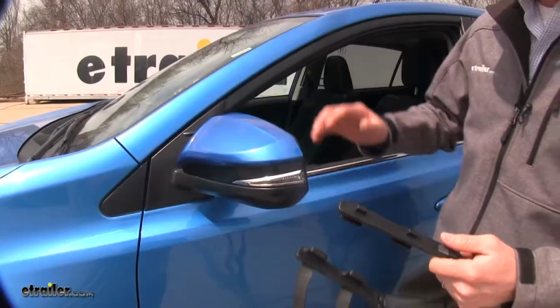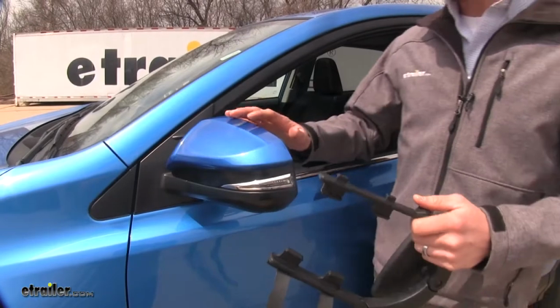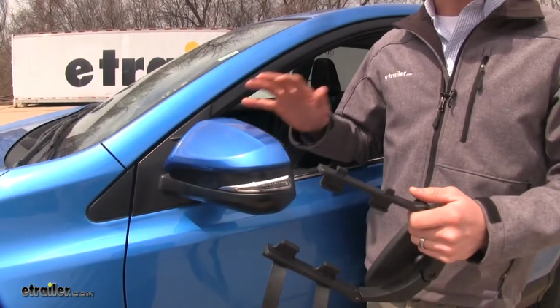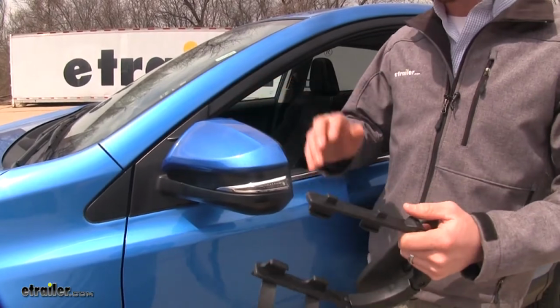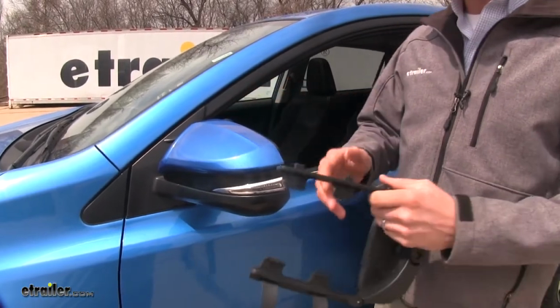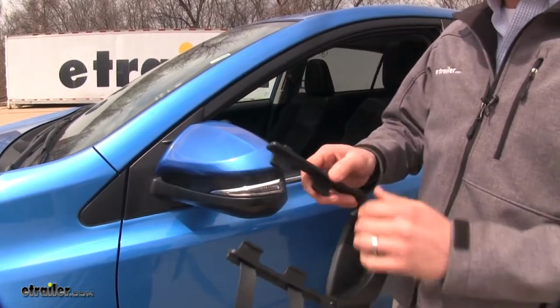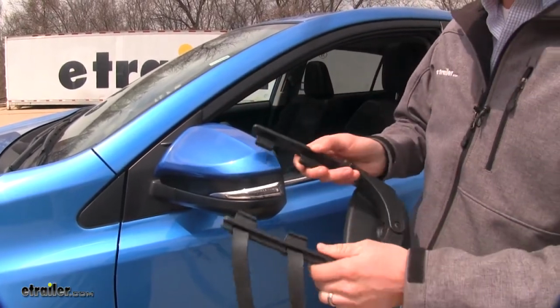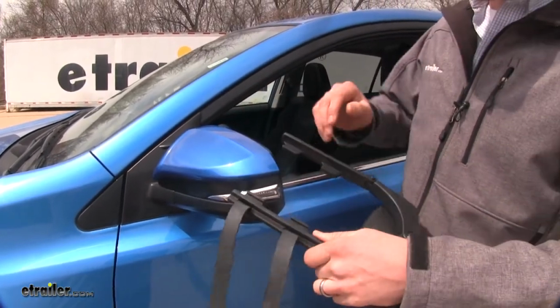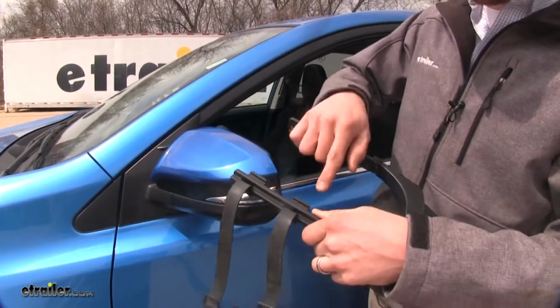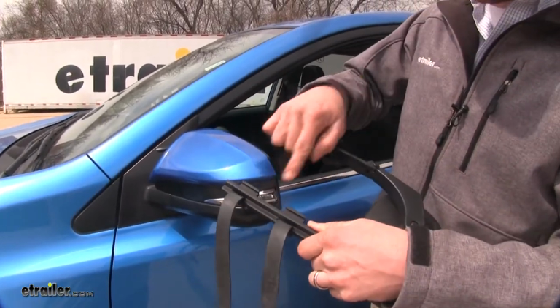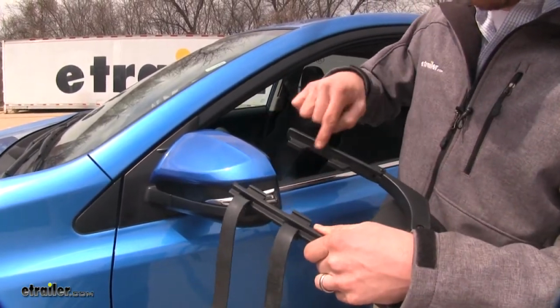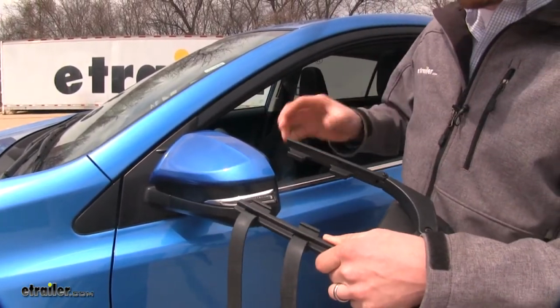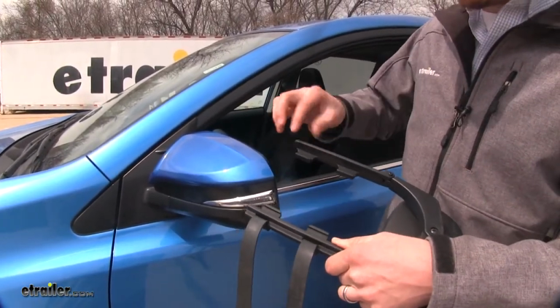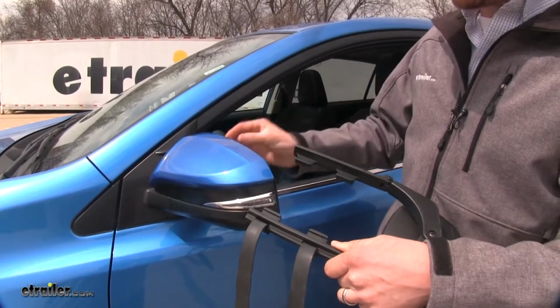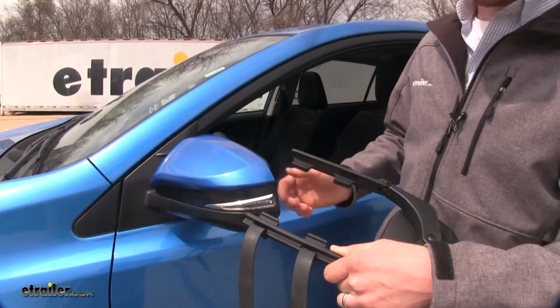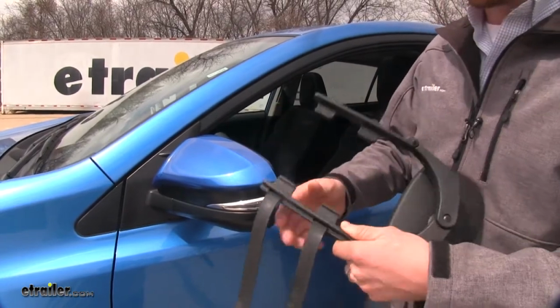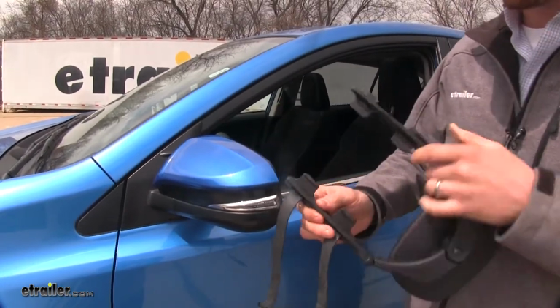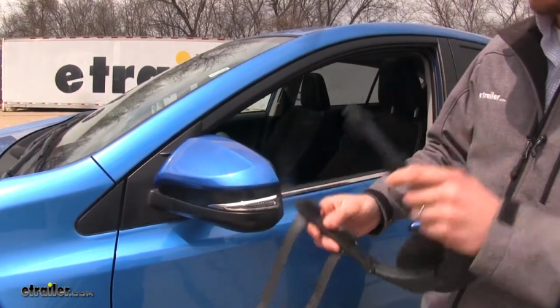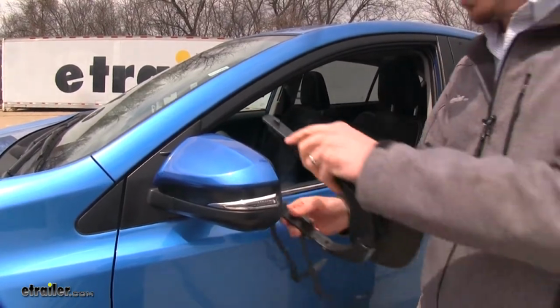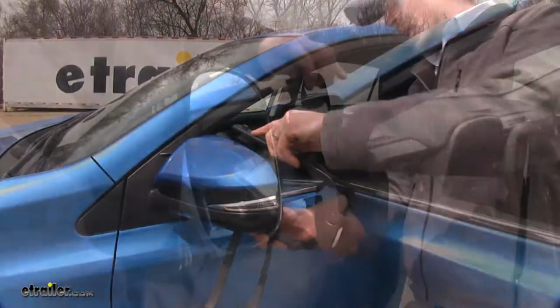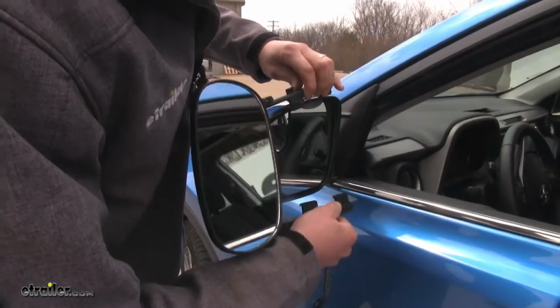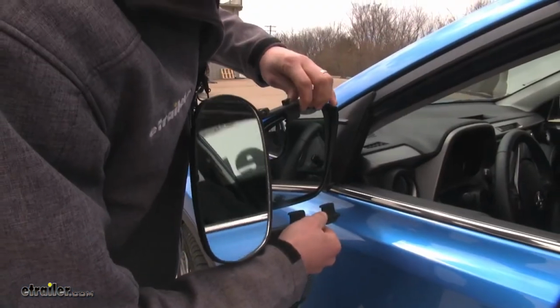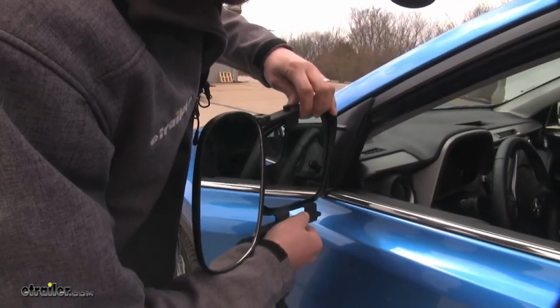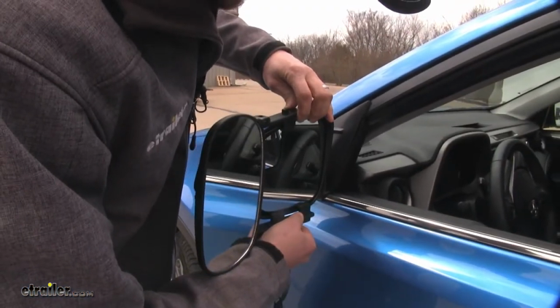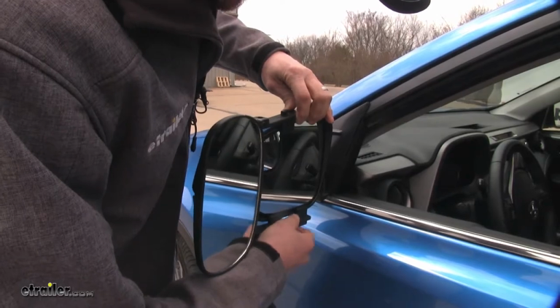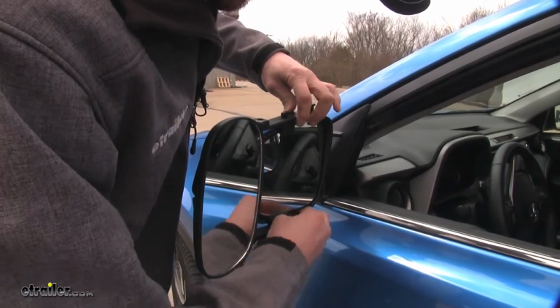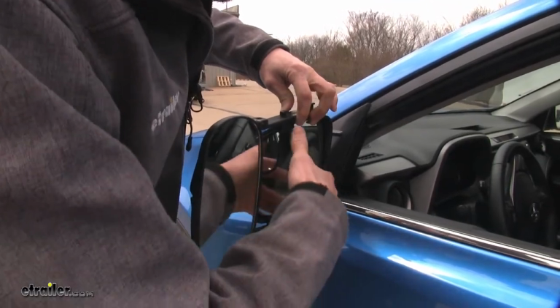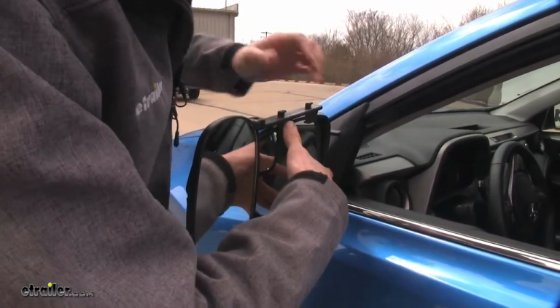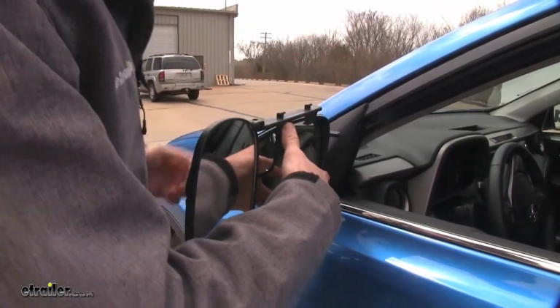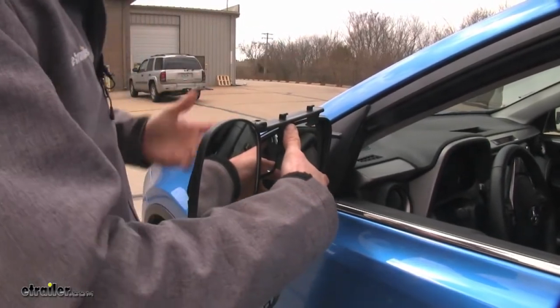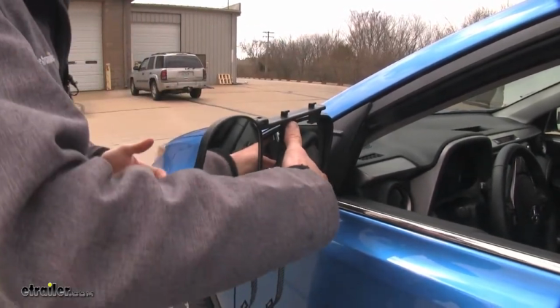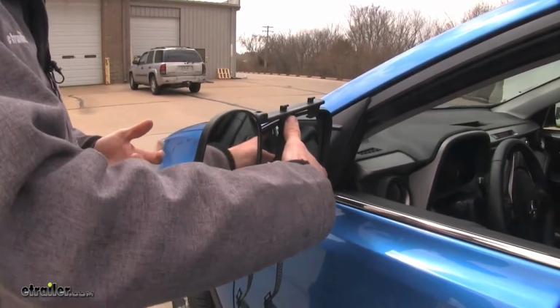I'm here on the driver's side of my RAV4. To begin our test fit, we'll need to be sure that our clips here are set on the inside of our housing. I'm just going to center it up with my mirror and rest it in place, then hold it with one hand and run my straps on the back side.